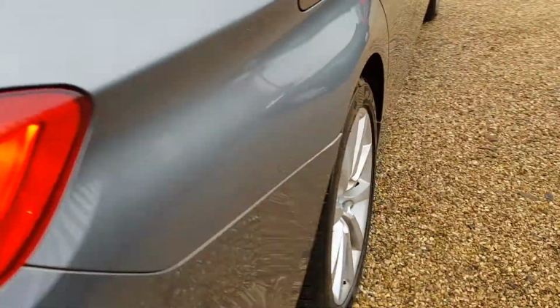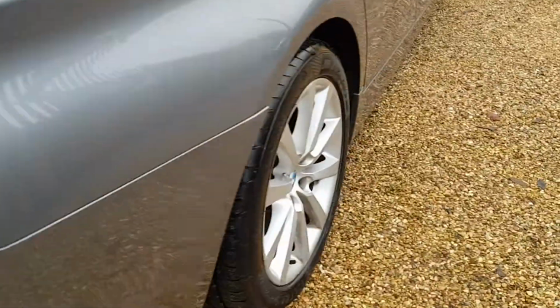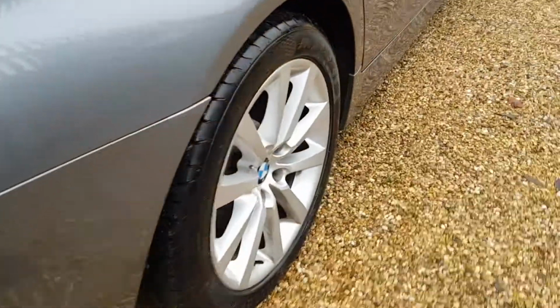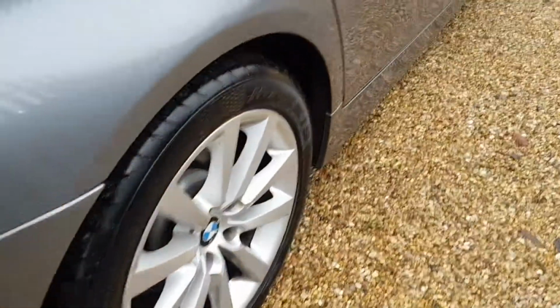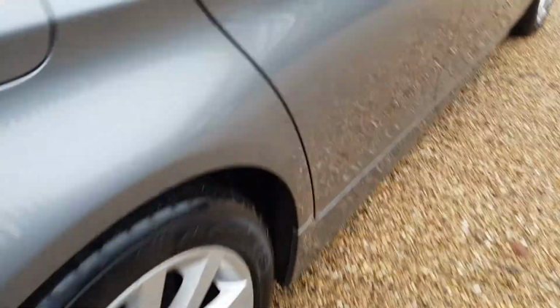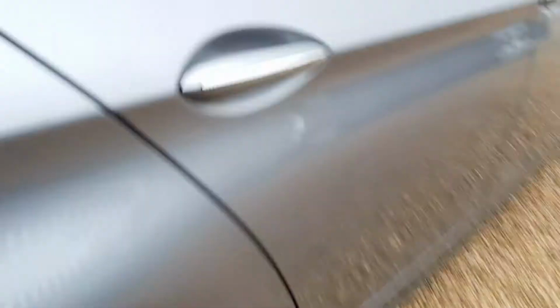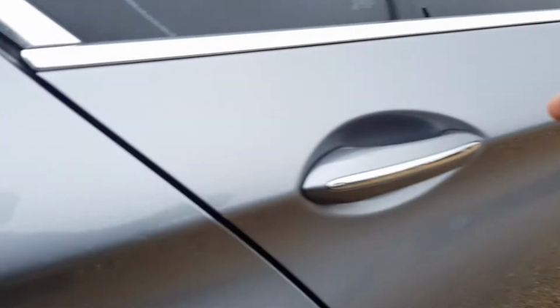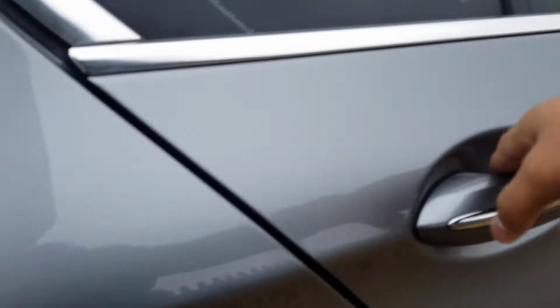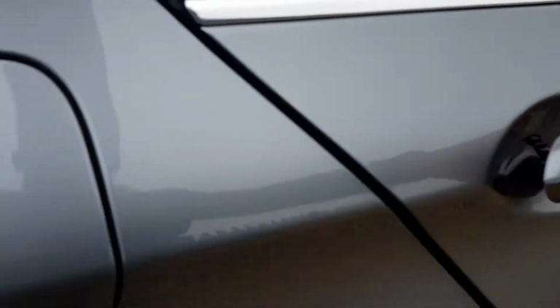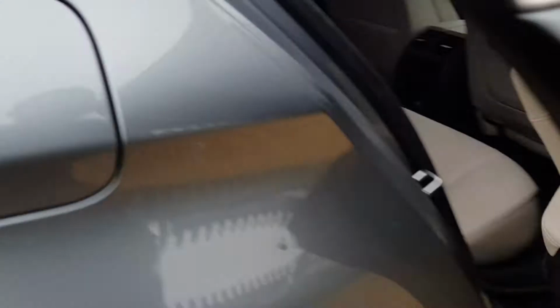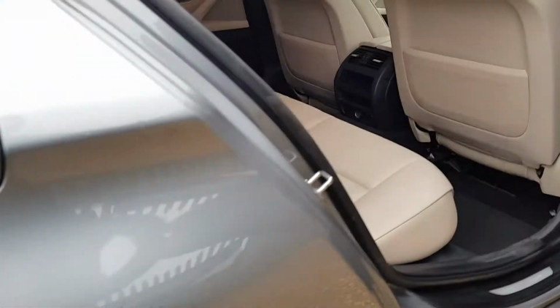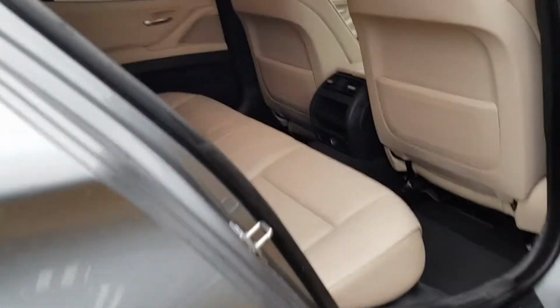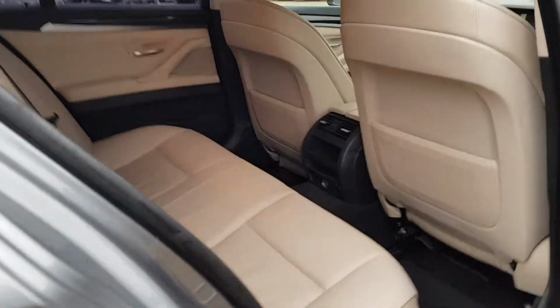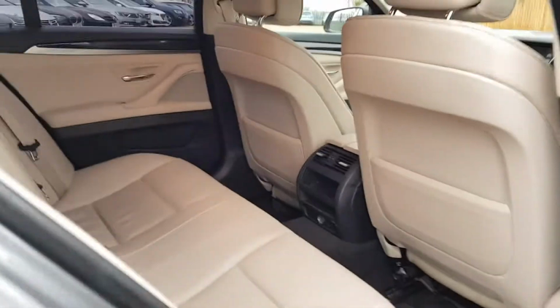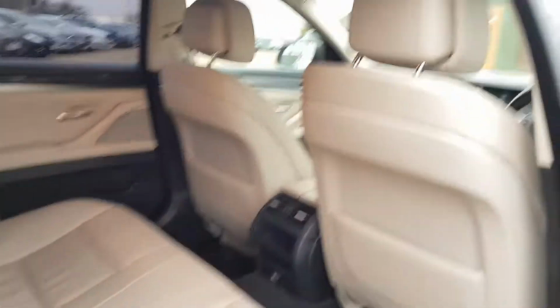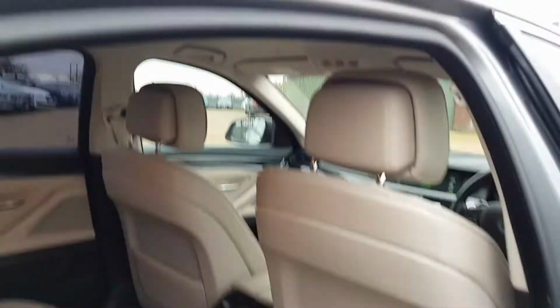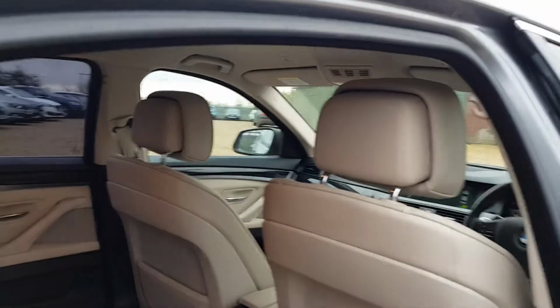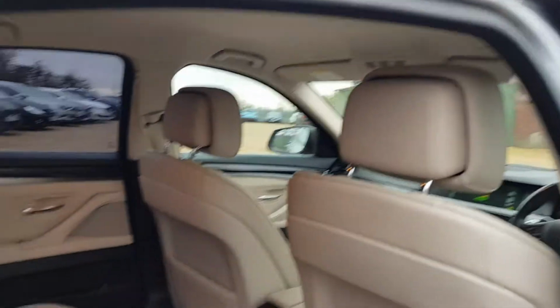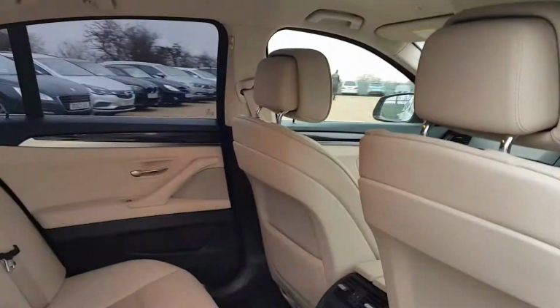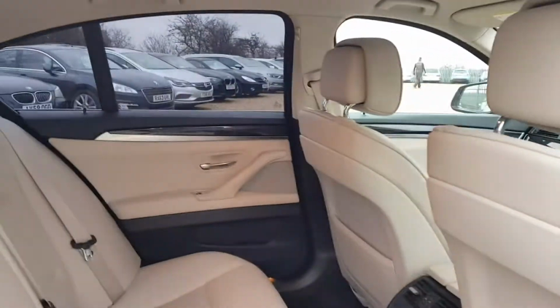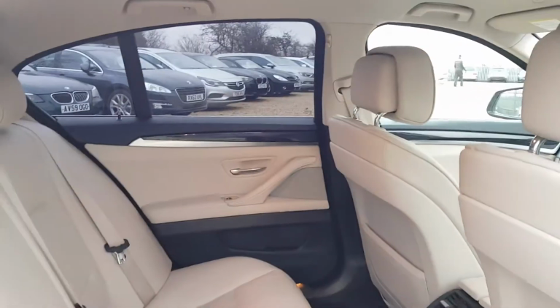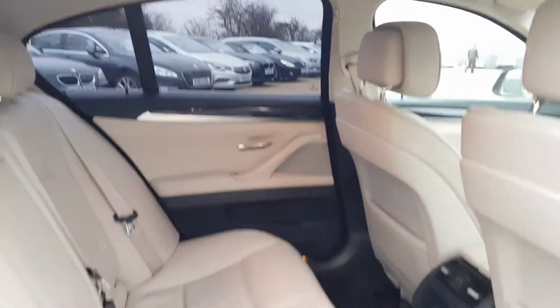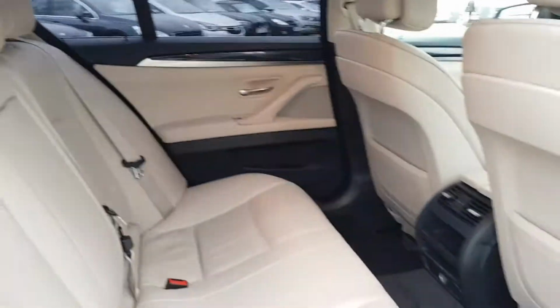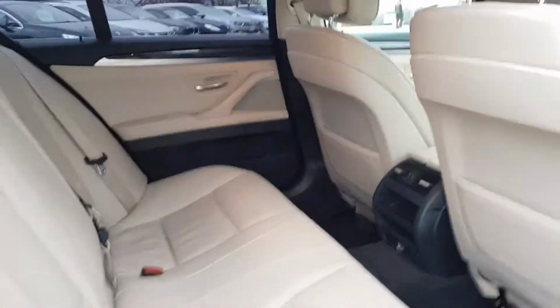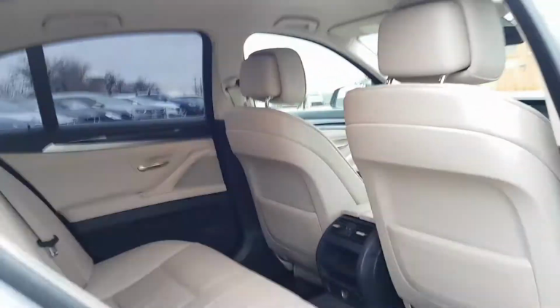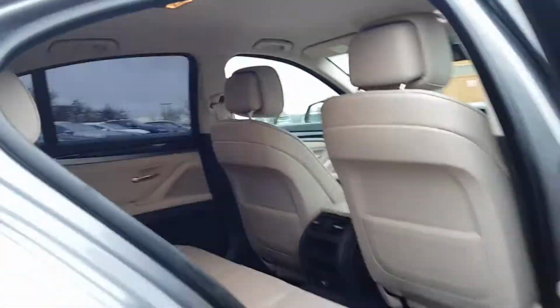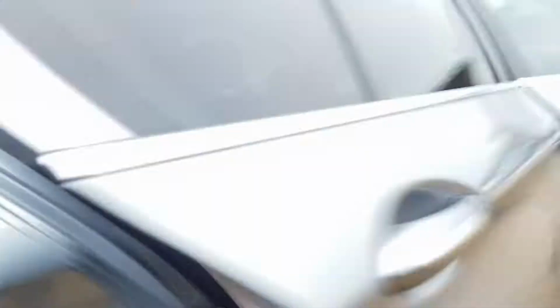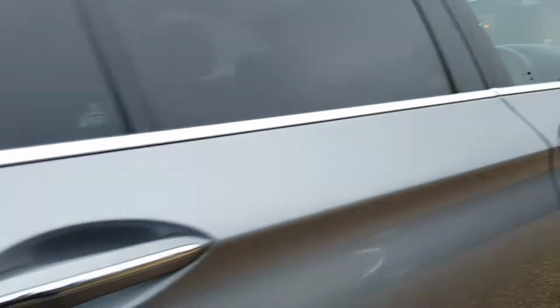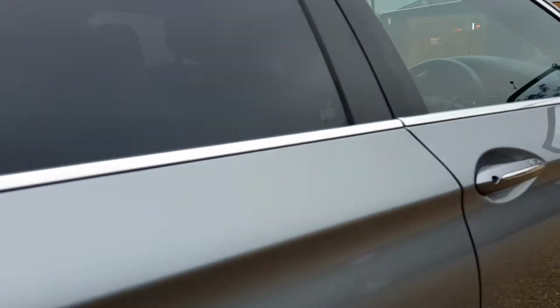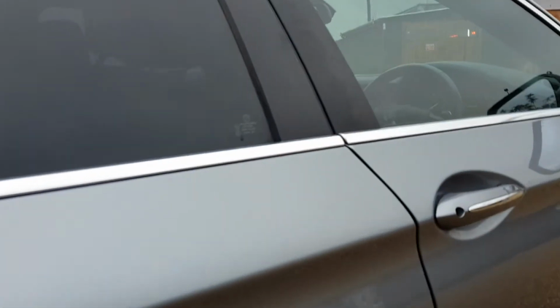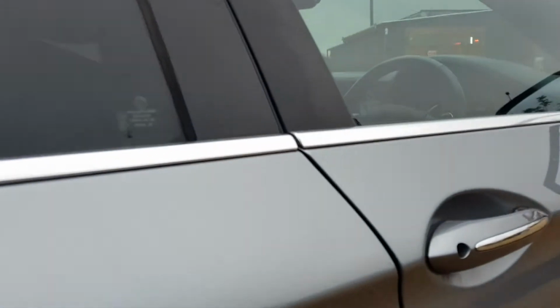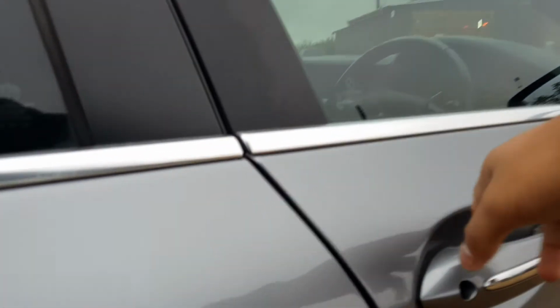Again you've got those lovely alloy wheels. This is the driver's rear. It's been very well looked after, regardless of cost as you can tell.